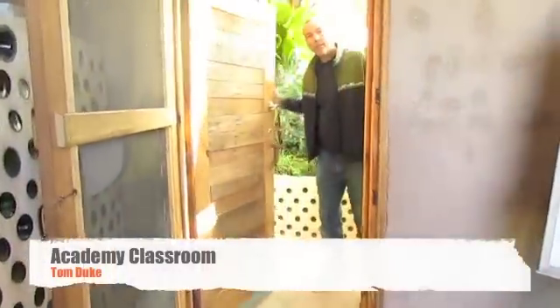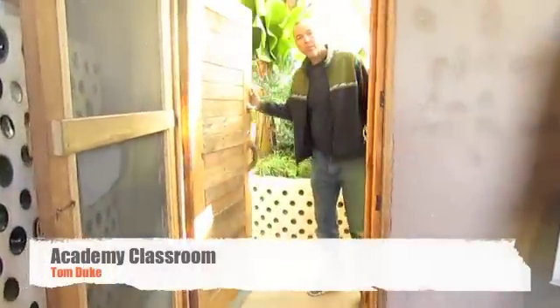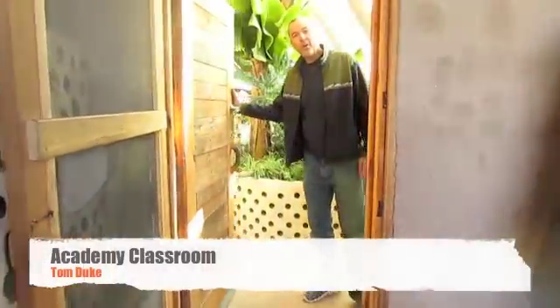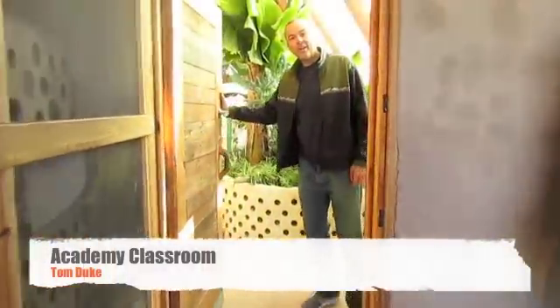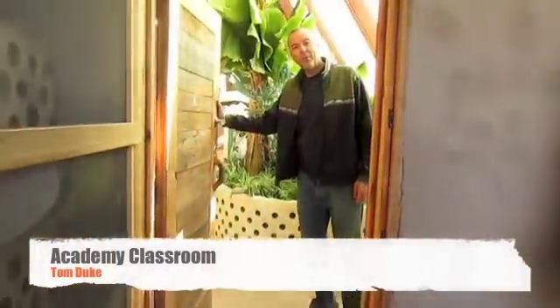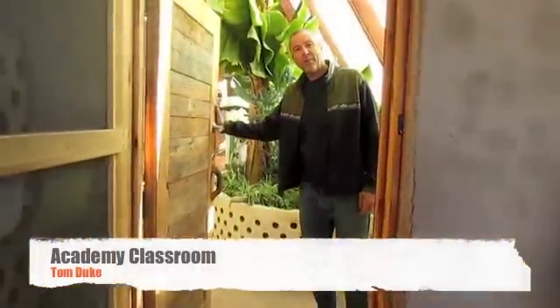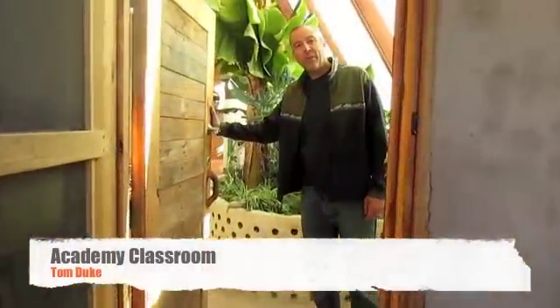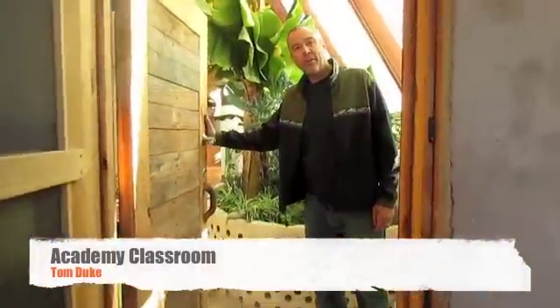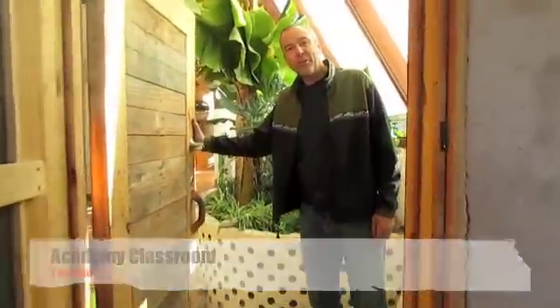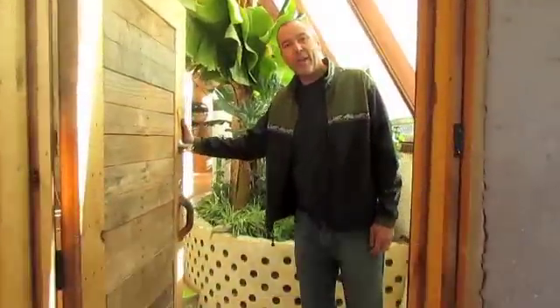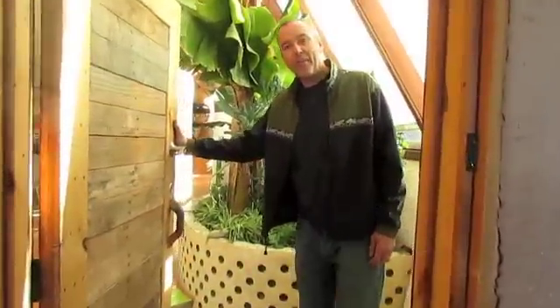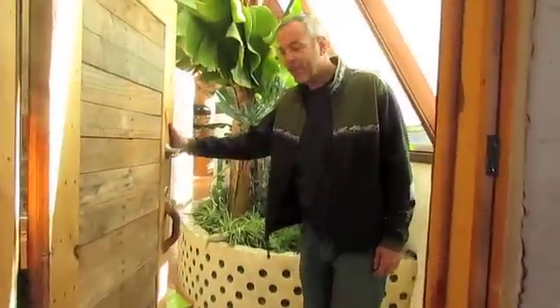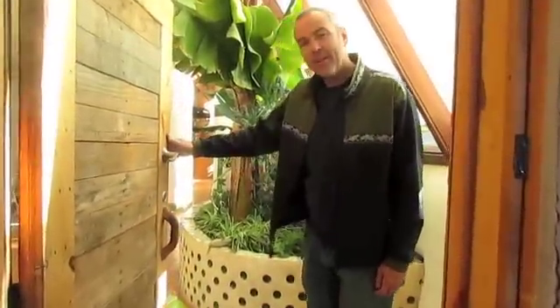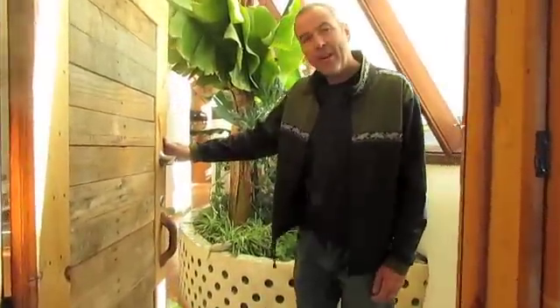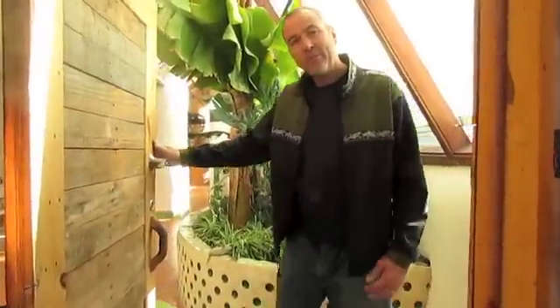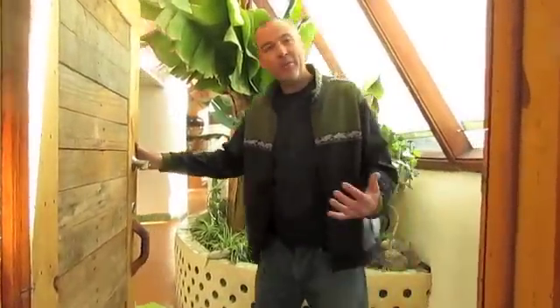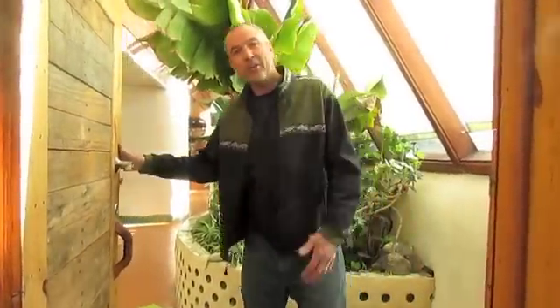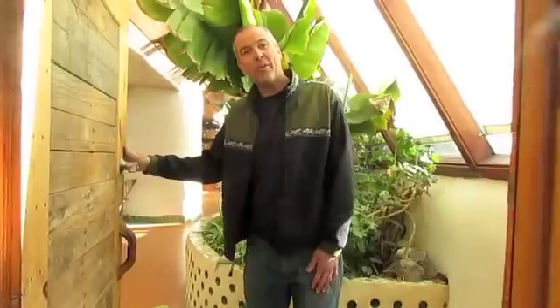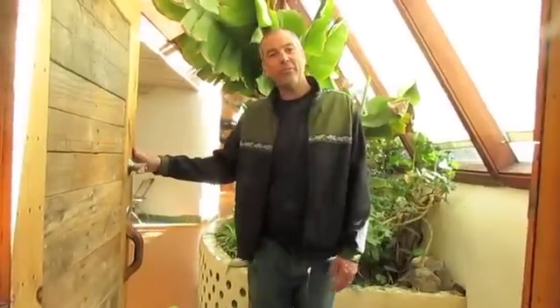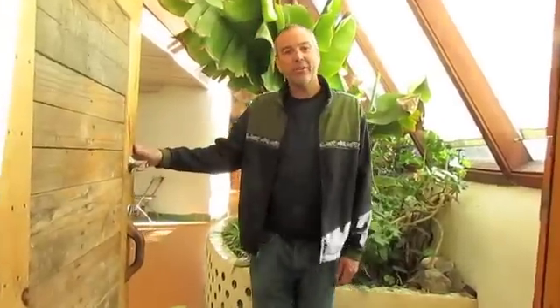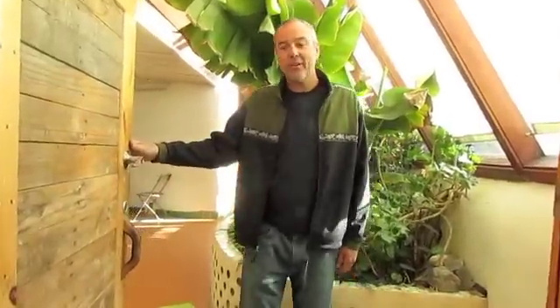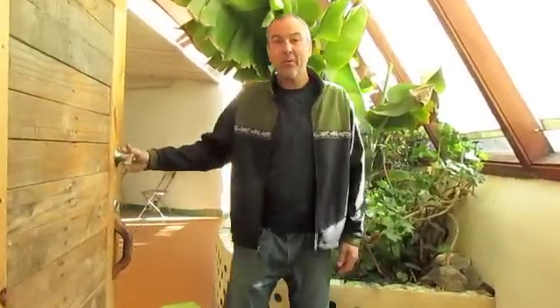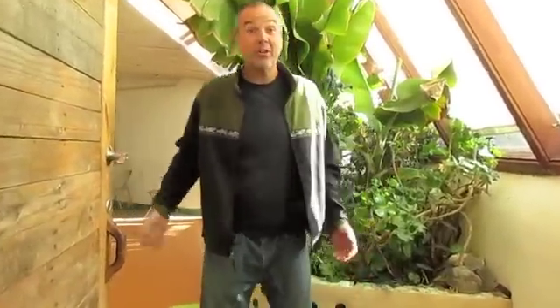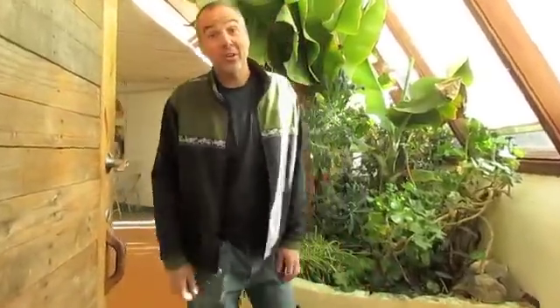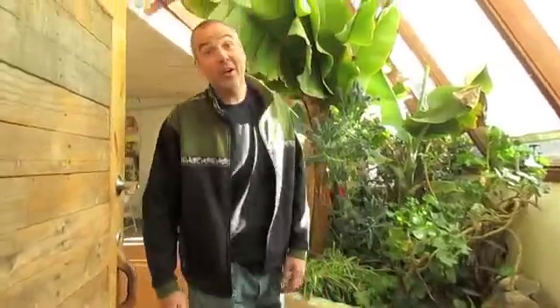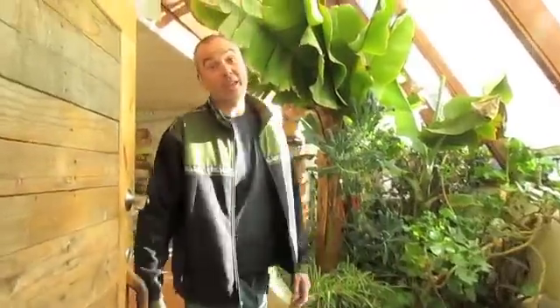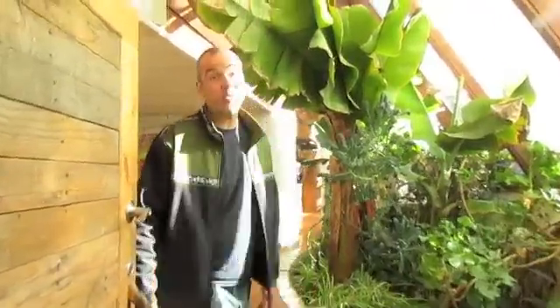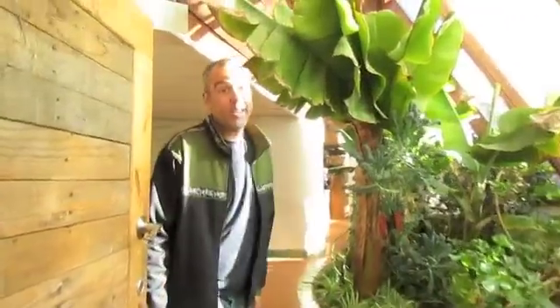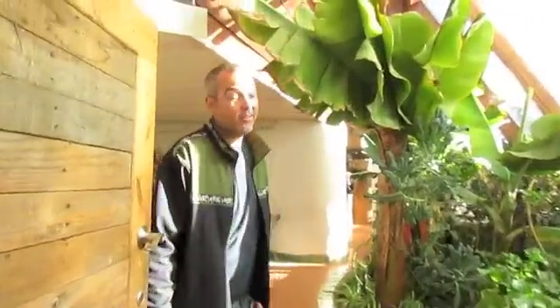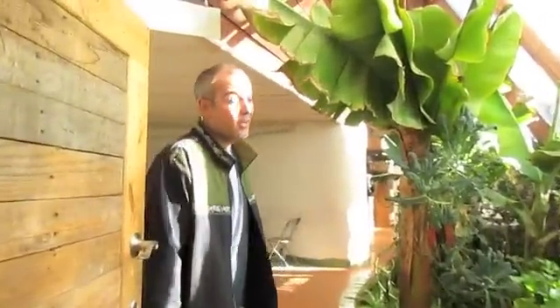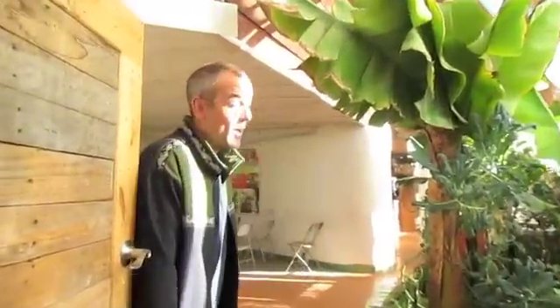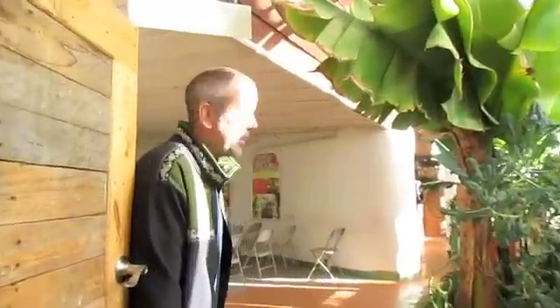Good morning. Welcome to Earthship Academy. My name is Tom Duke. I'm one of the instructors here, and we want to show you our campus today. So come on in.